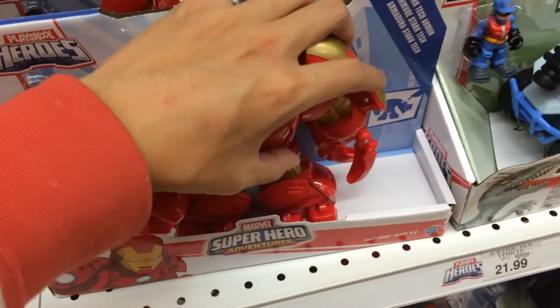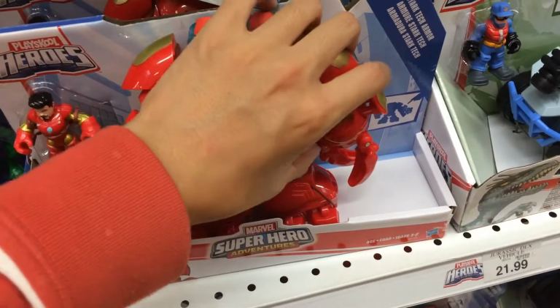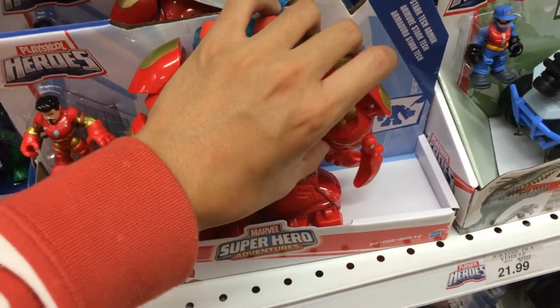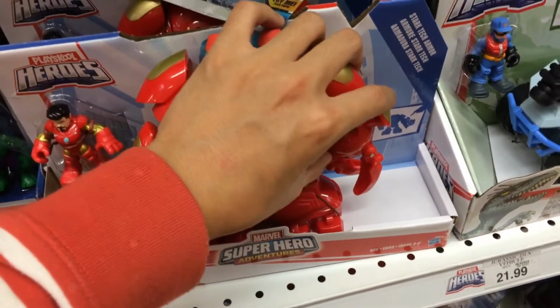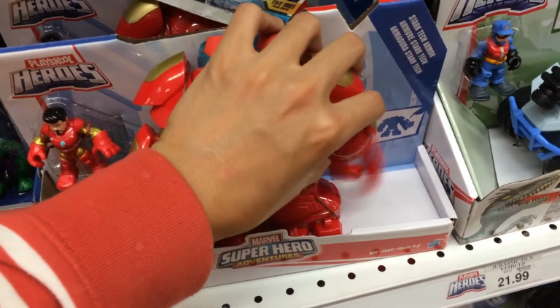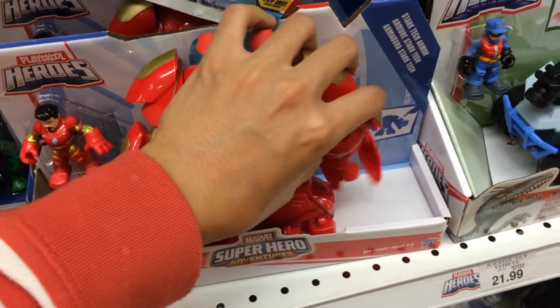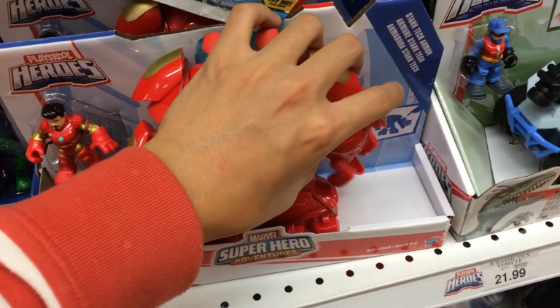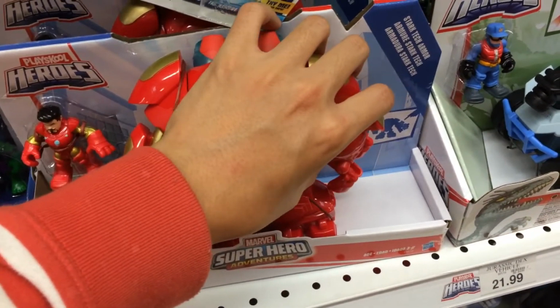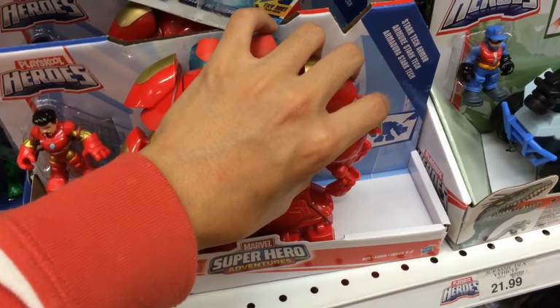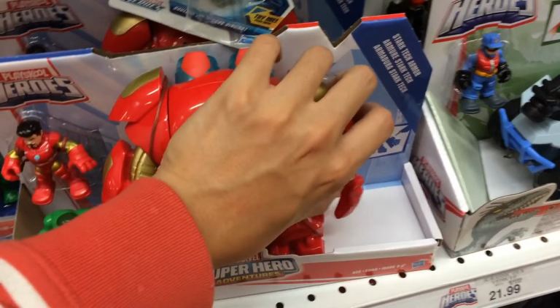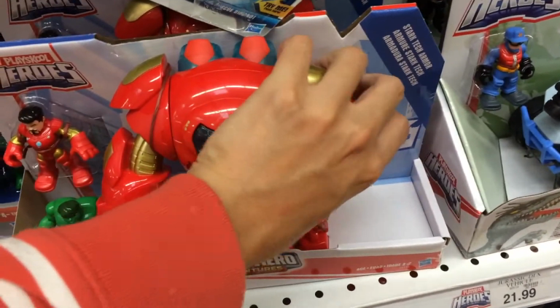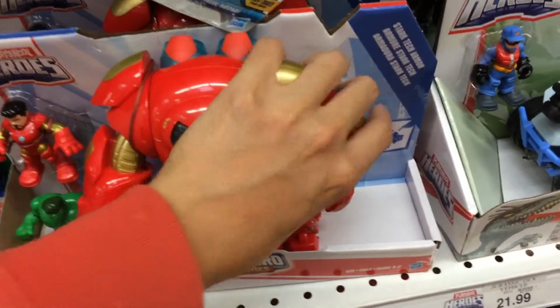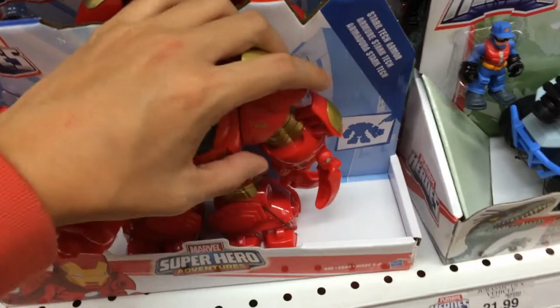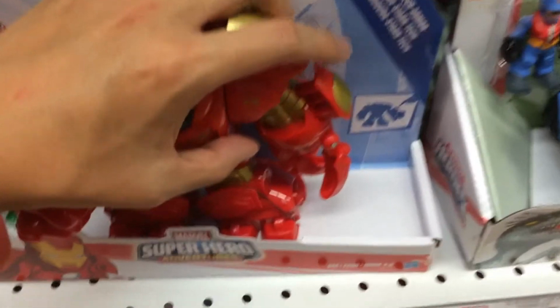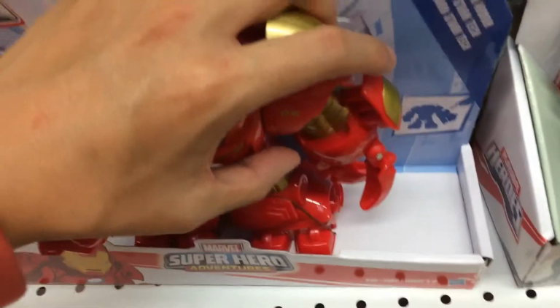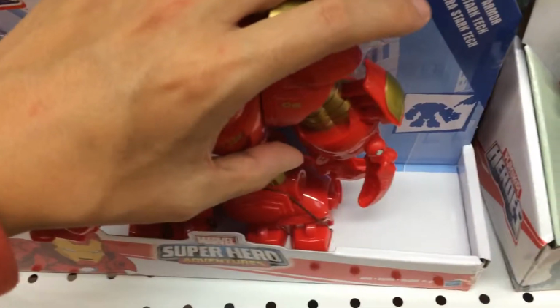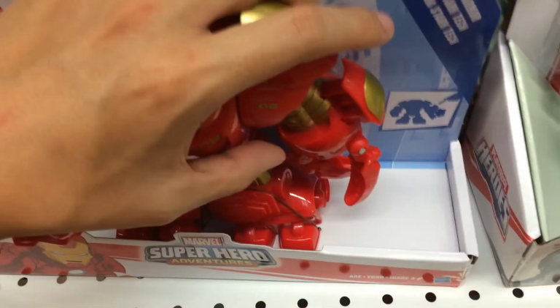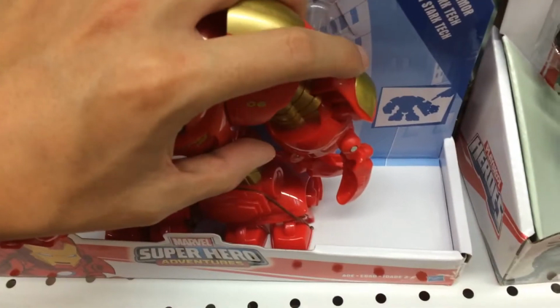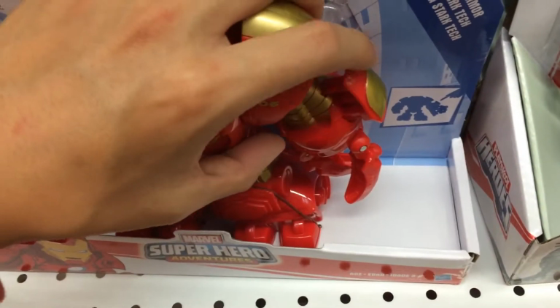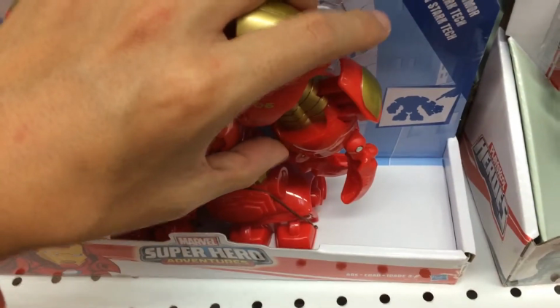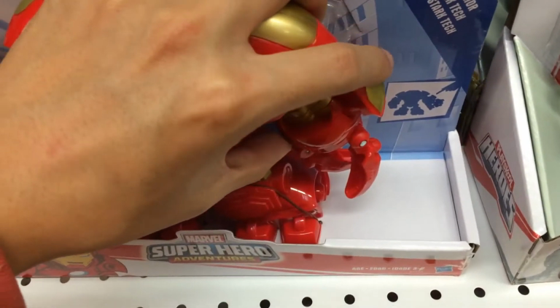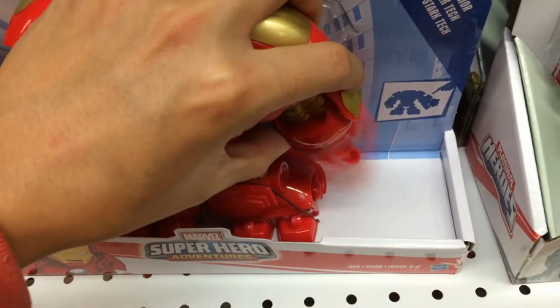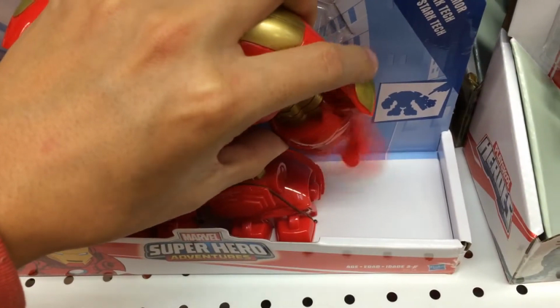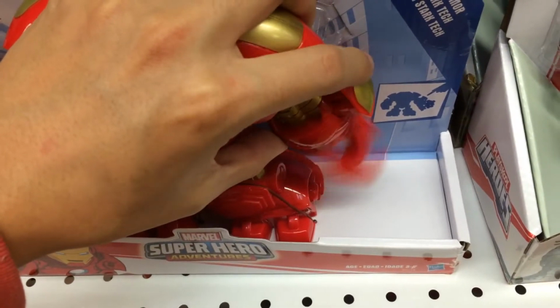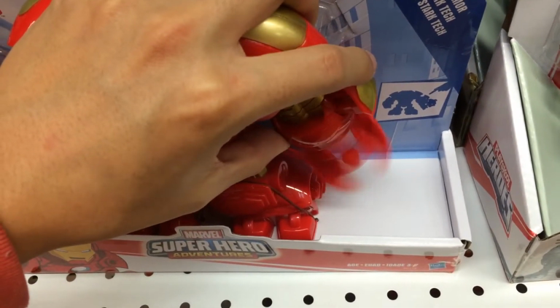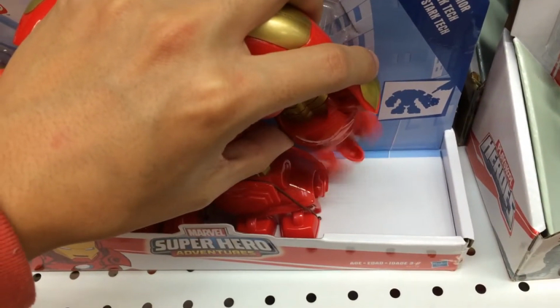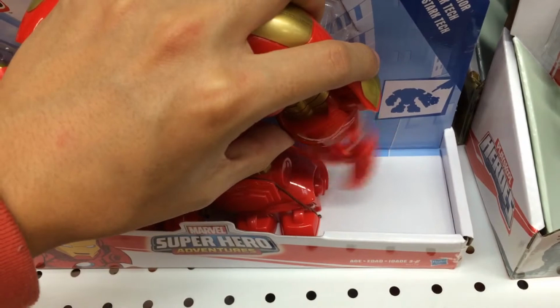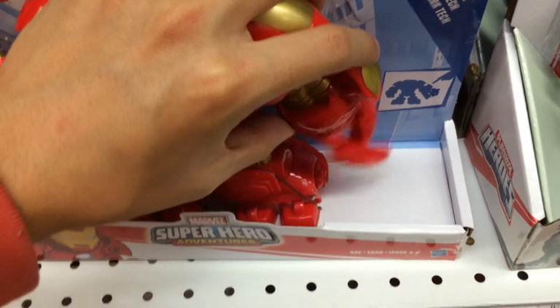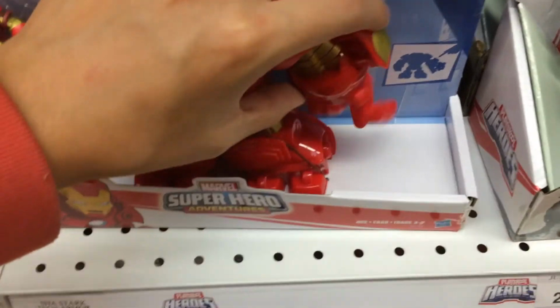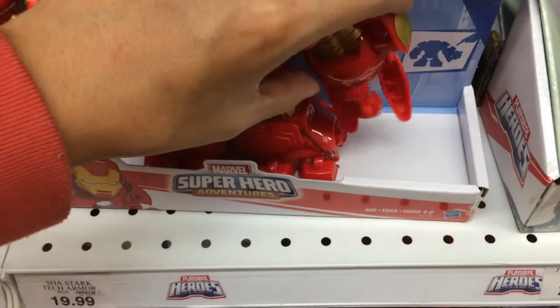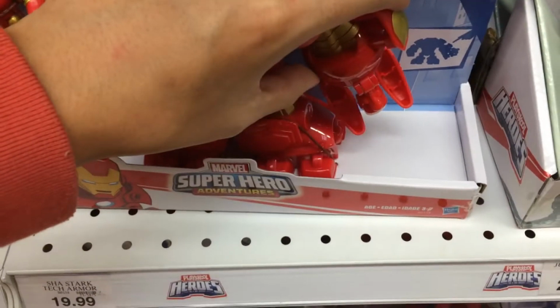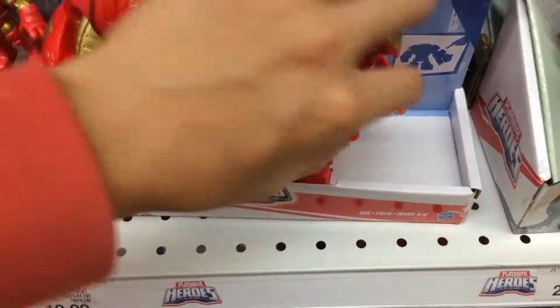What happens when you press this? Wow! Let's see that one more time. The claw spins.